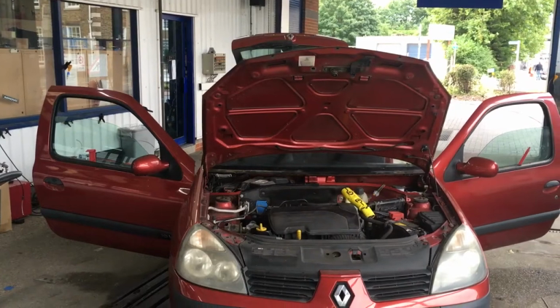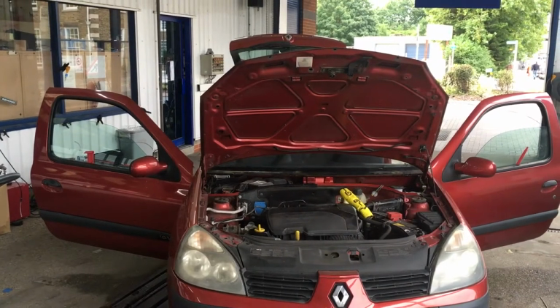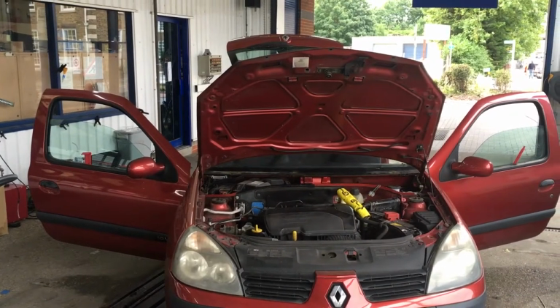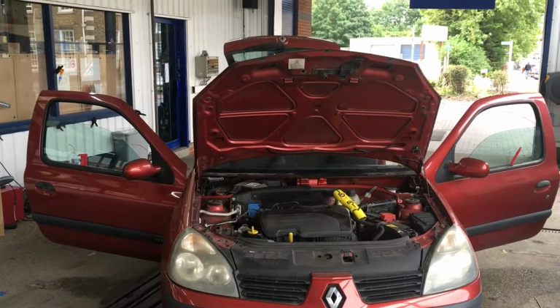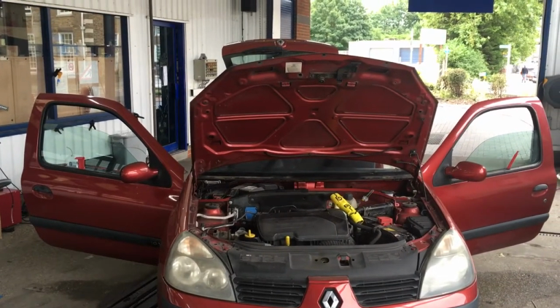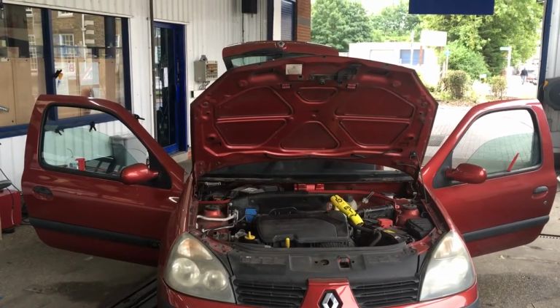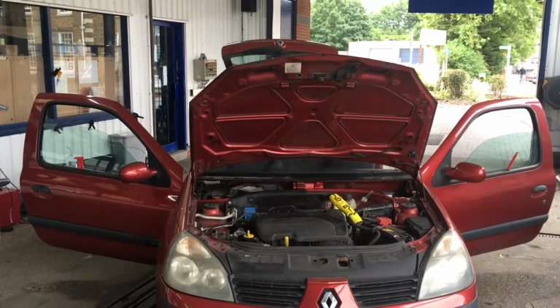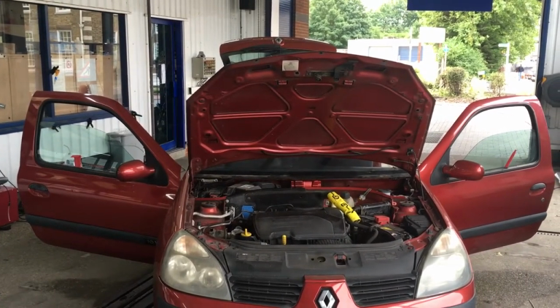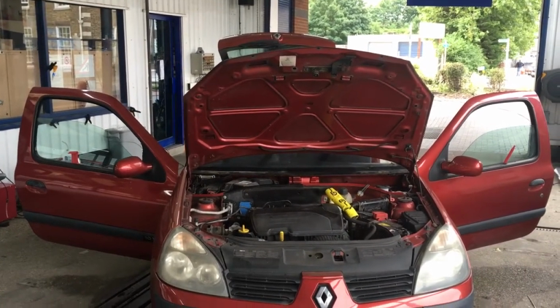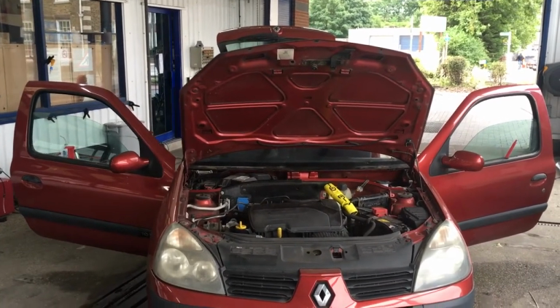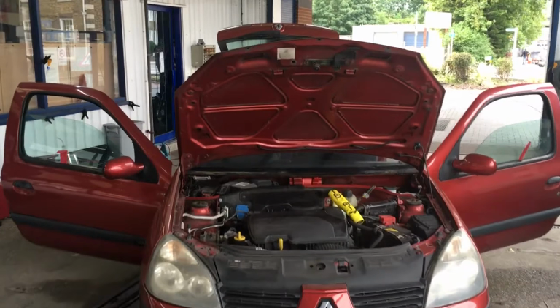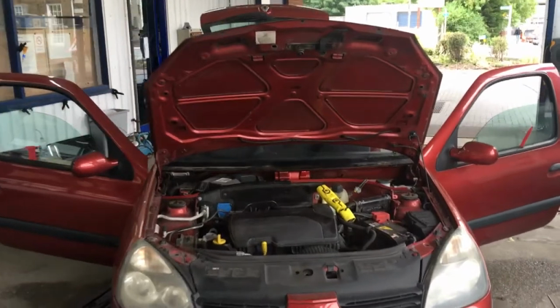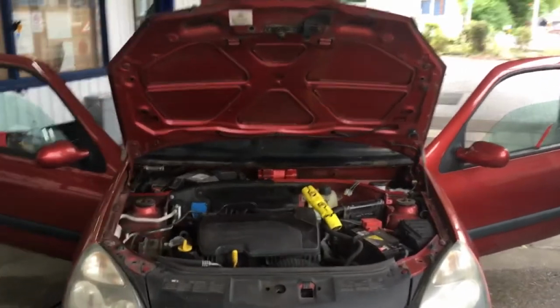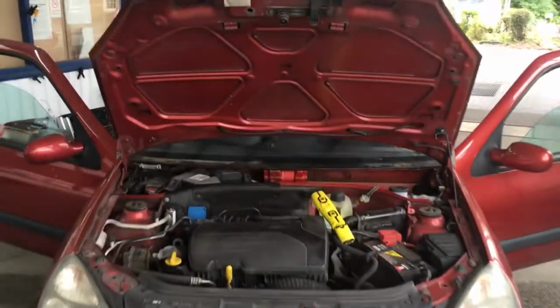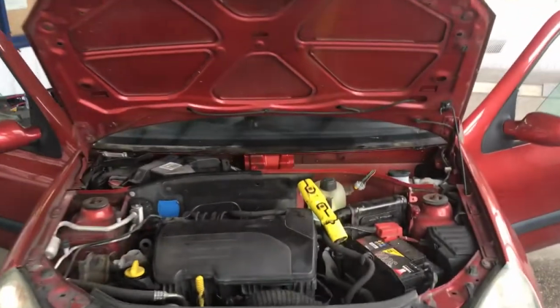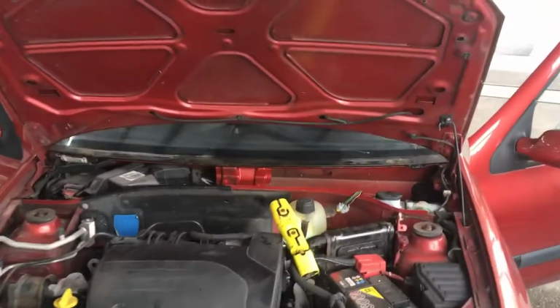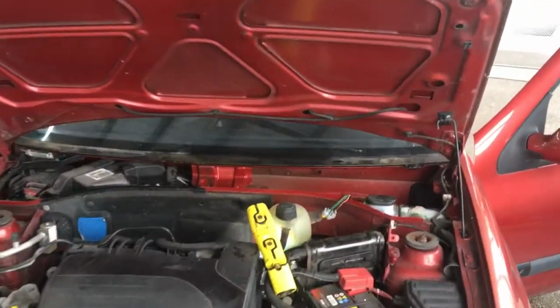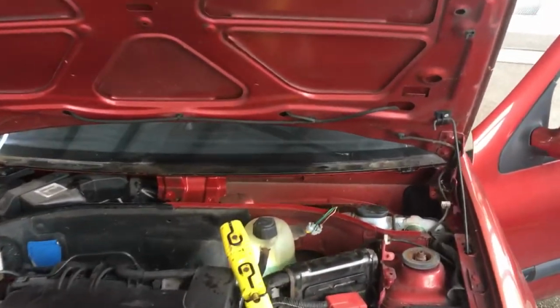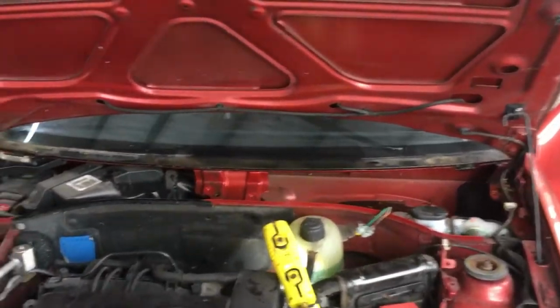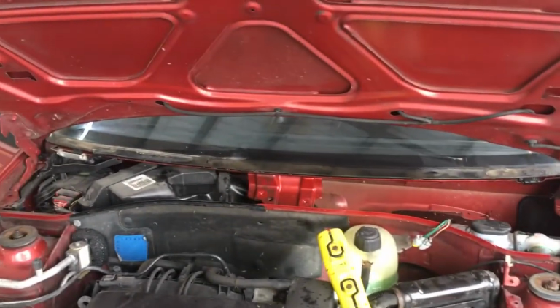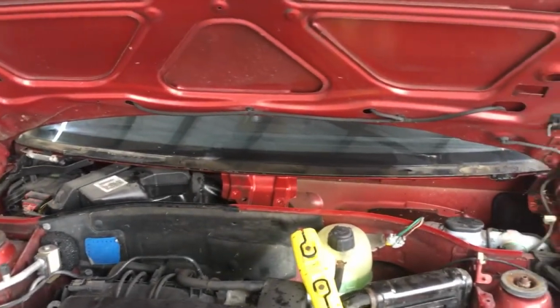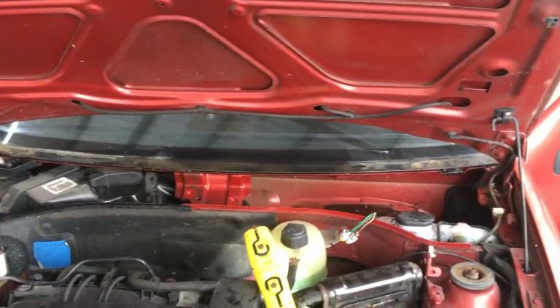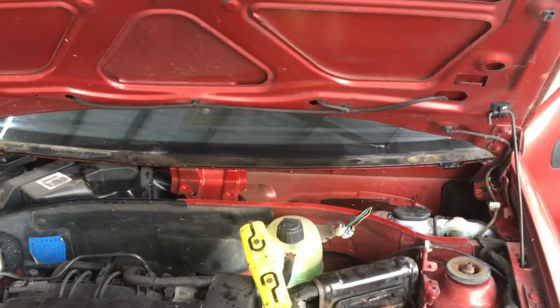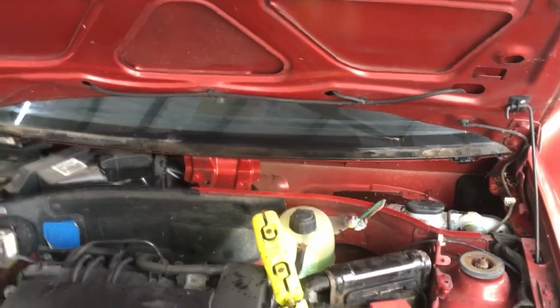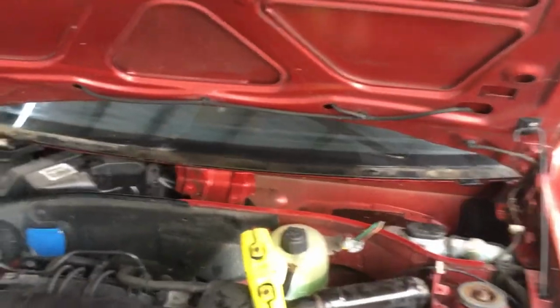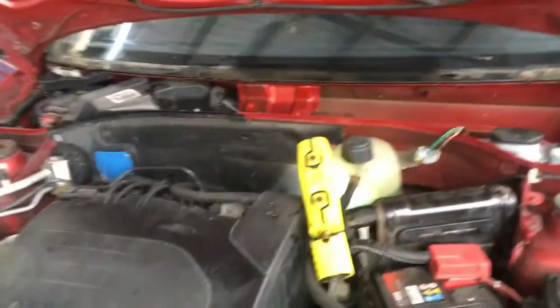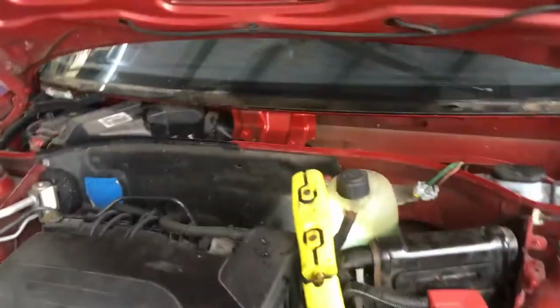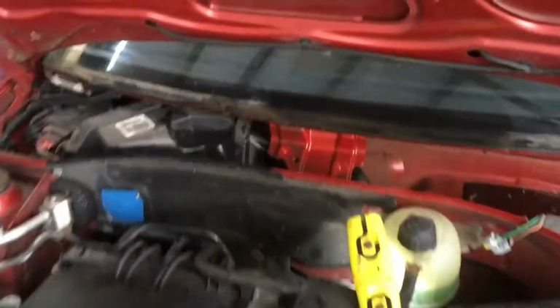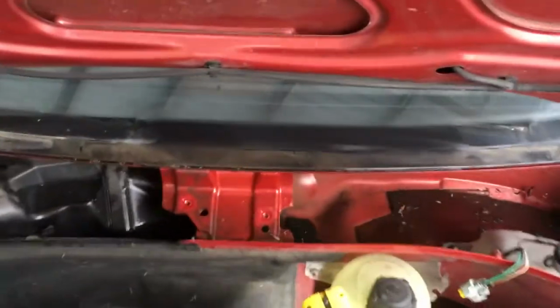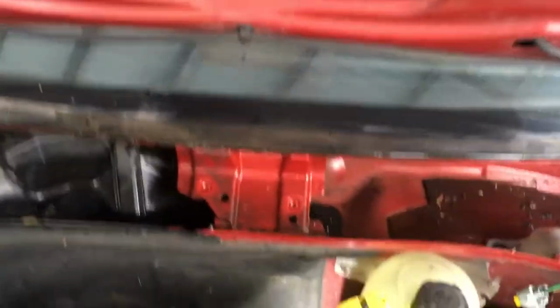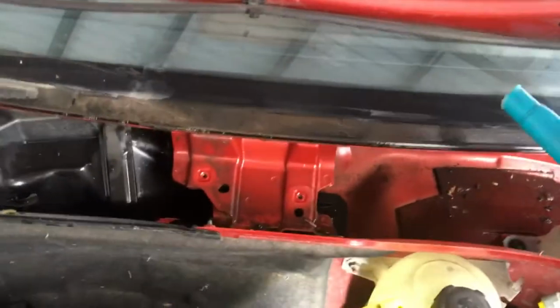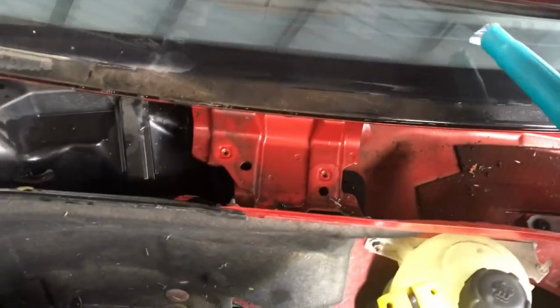Today we have a Renault Clio on a 2005 plate for a water leak. We're going to show you the common problems. We've removed the scuttle tray, the window wiper, and the motor. Basically what we're going to do is pour a bit of water down the front of the windscreen.